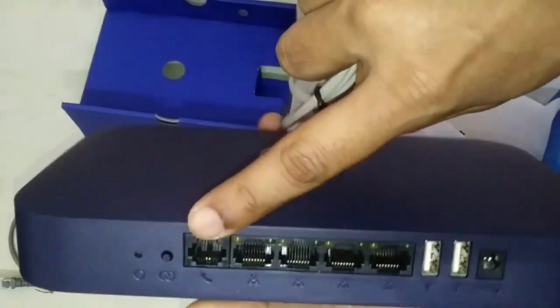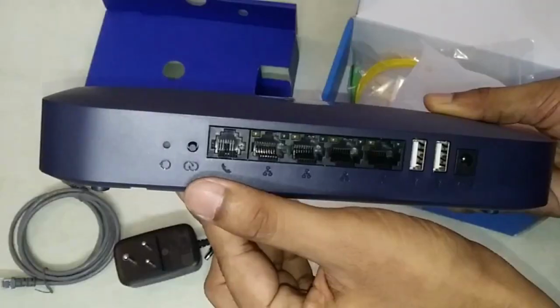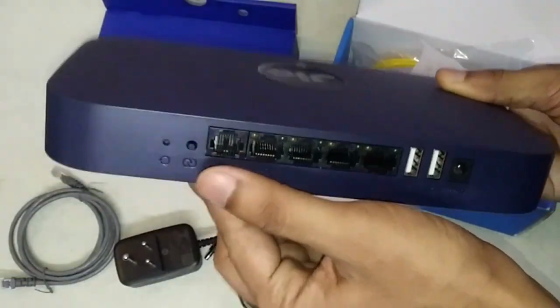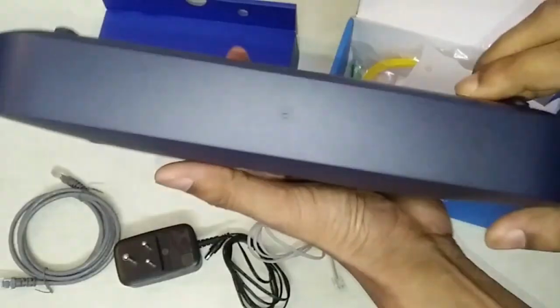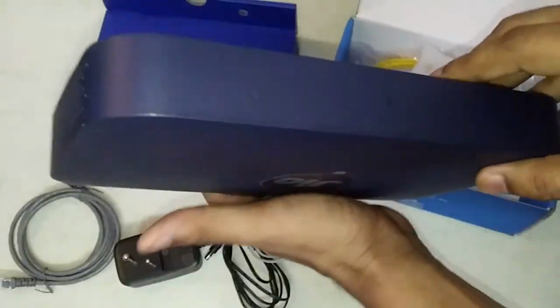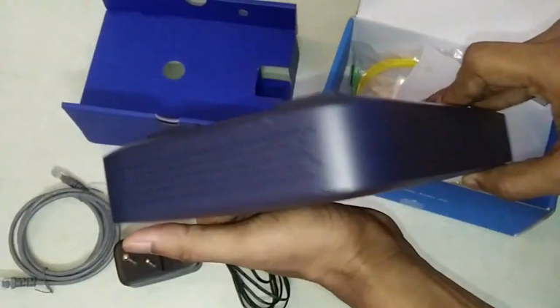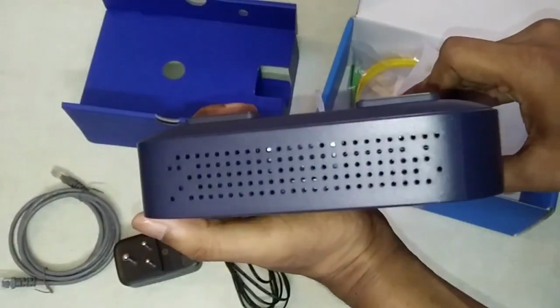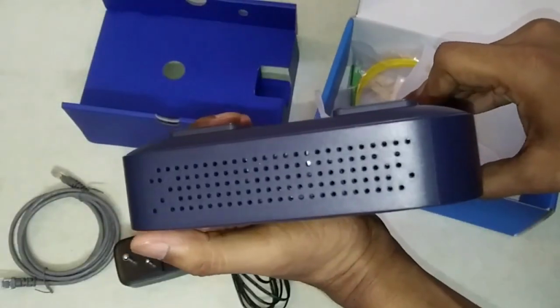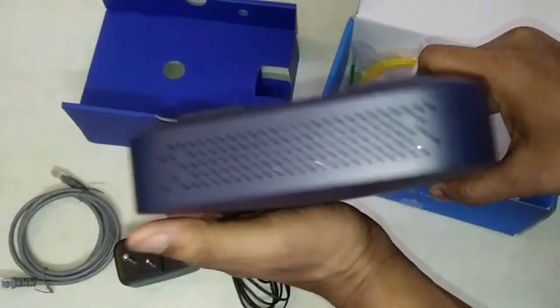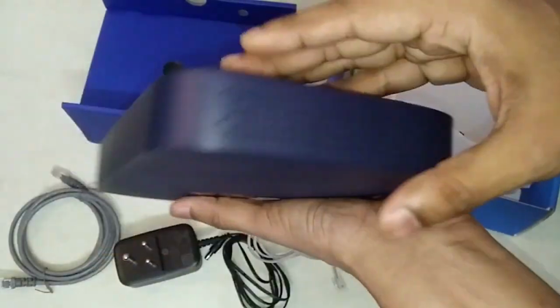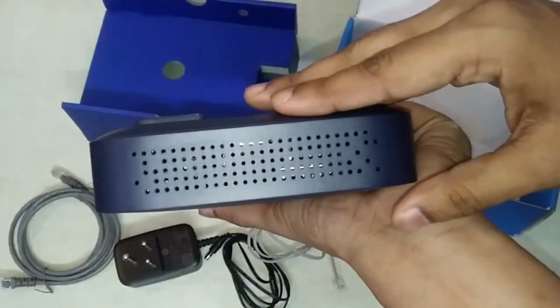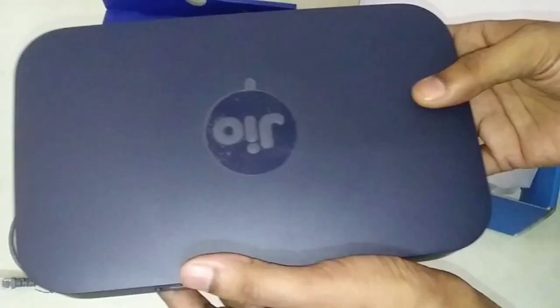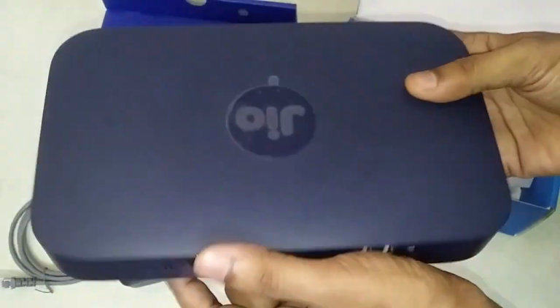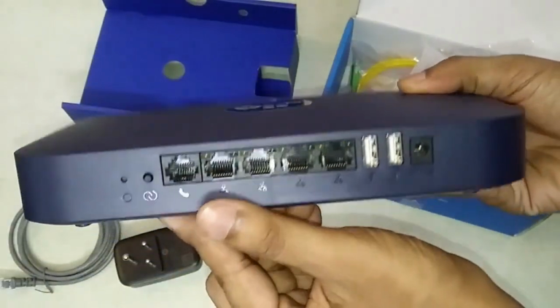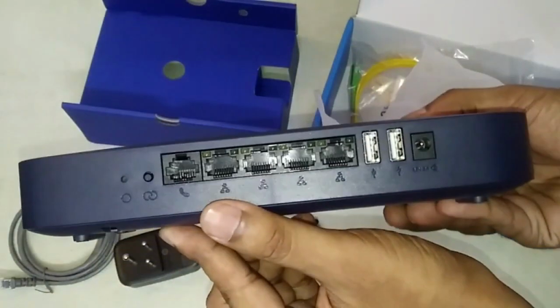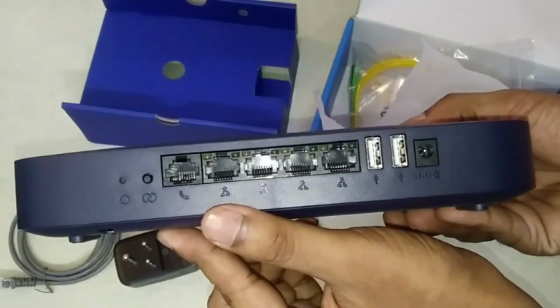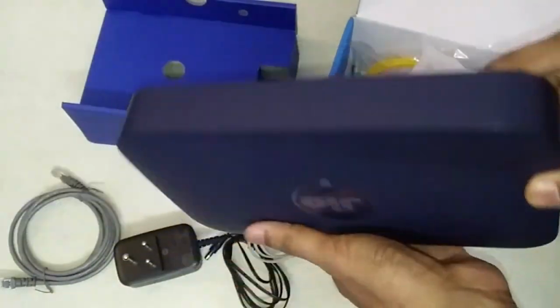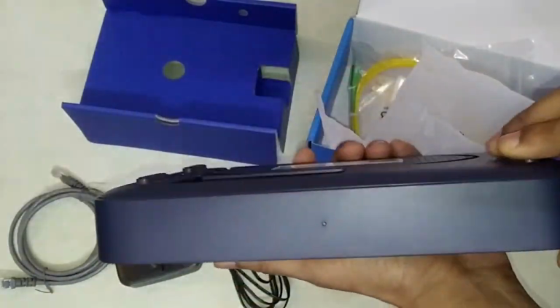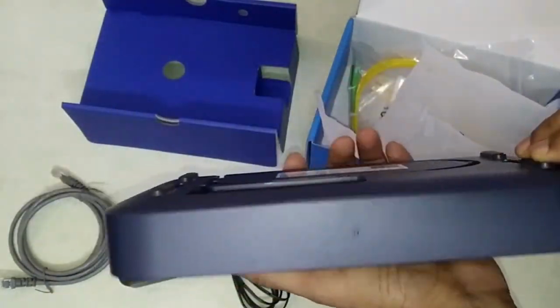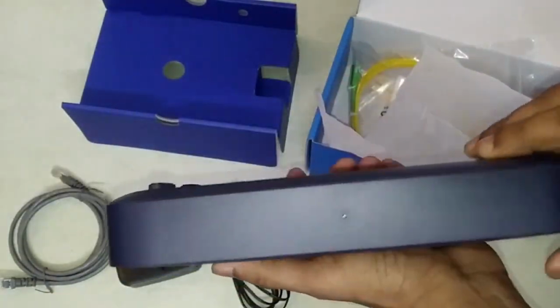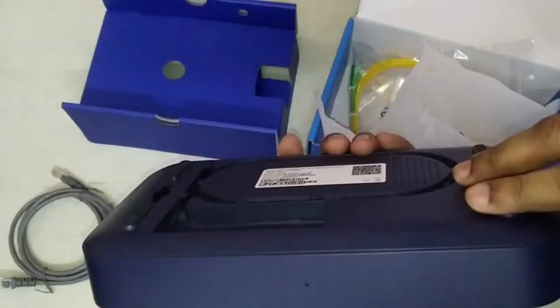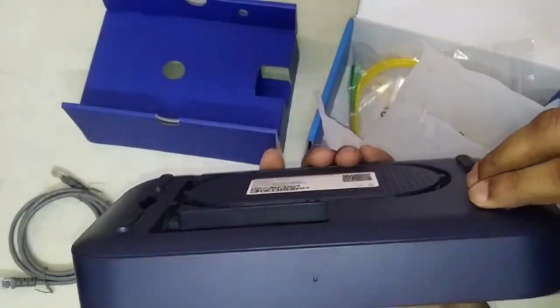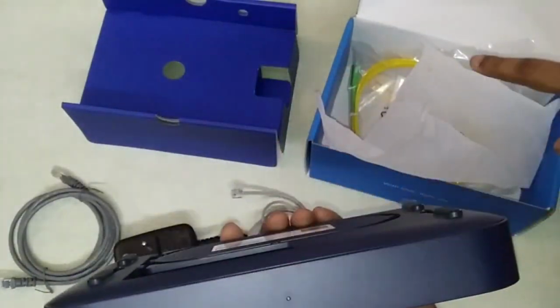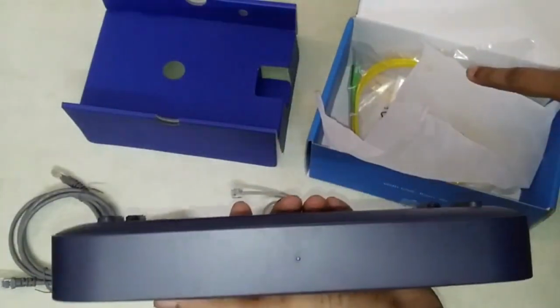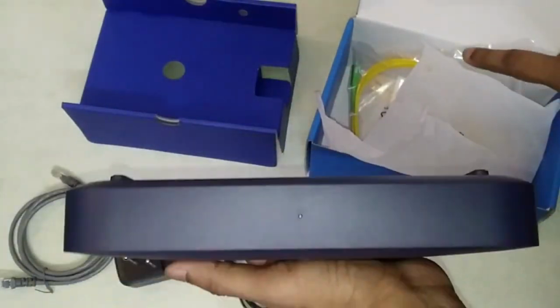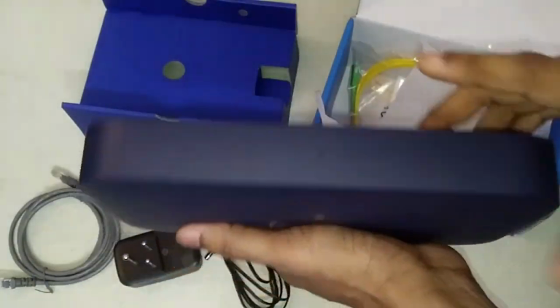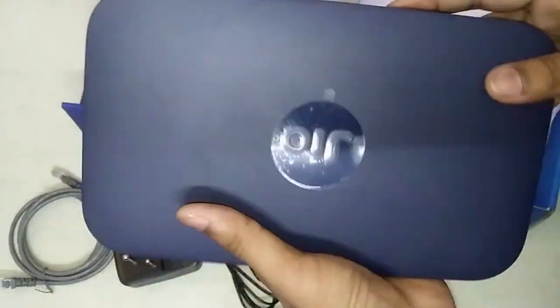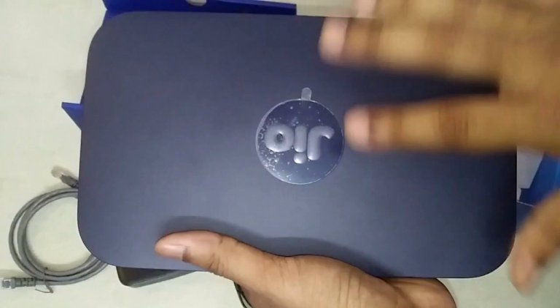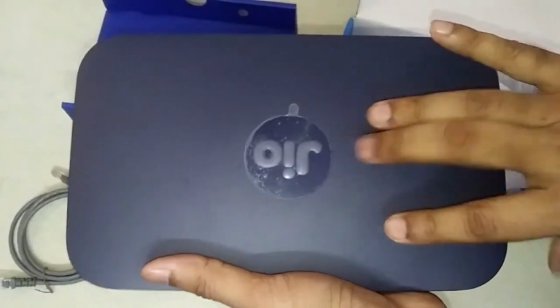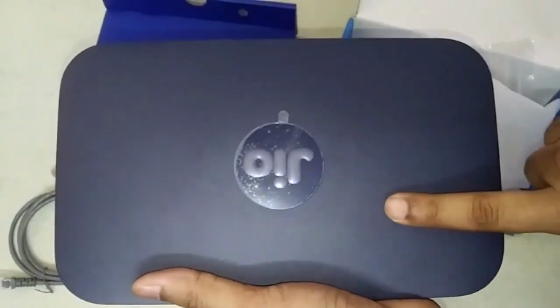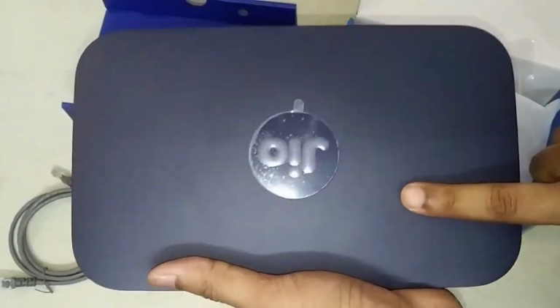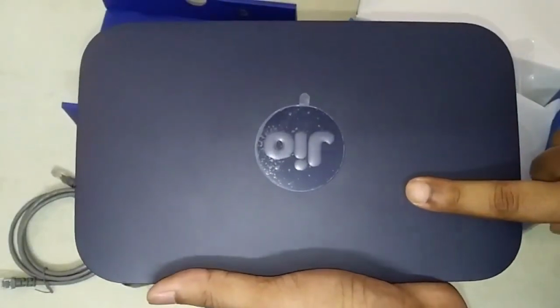So this is a quick Jio GigaFiber unboxing. Hope you liked this video. In the next video, we will show you the Jio GigaFiber and Wi-Fi box installation in detail.